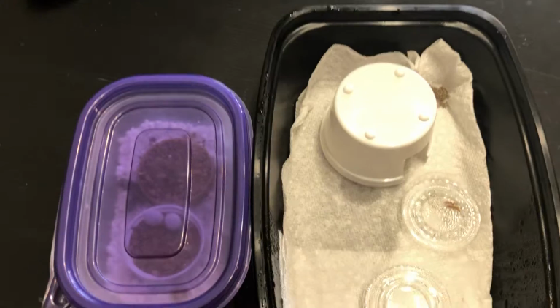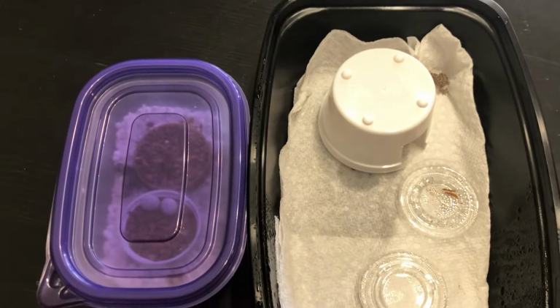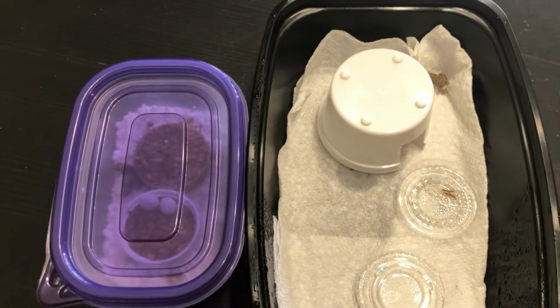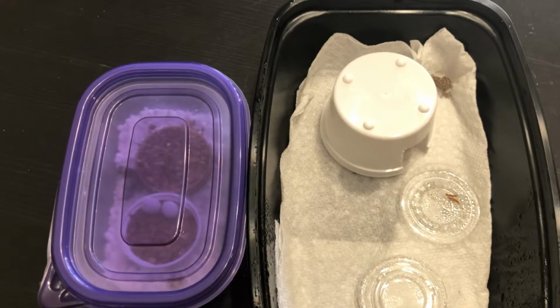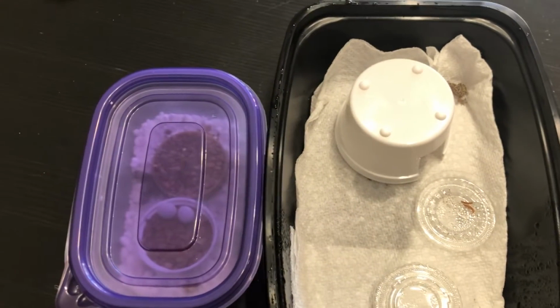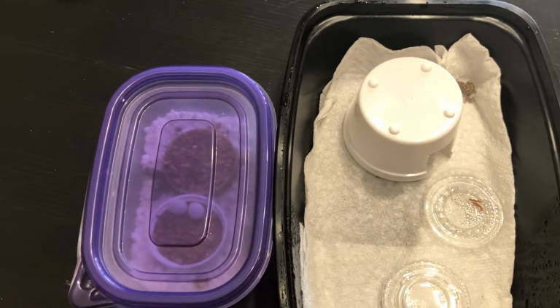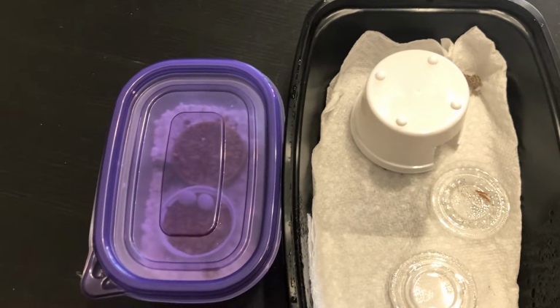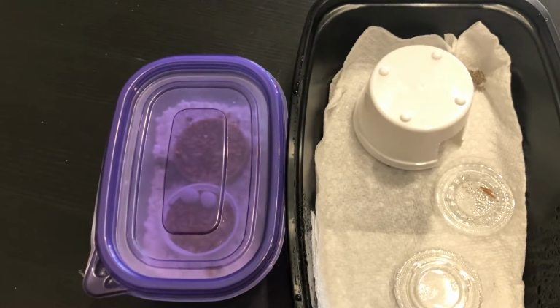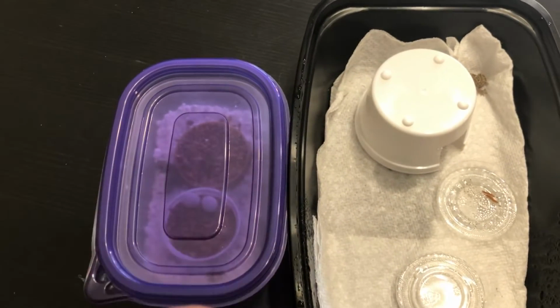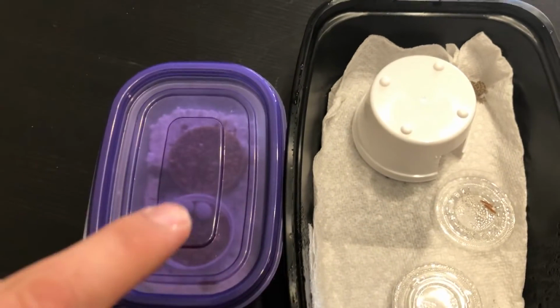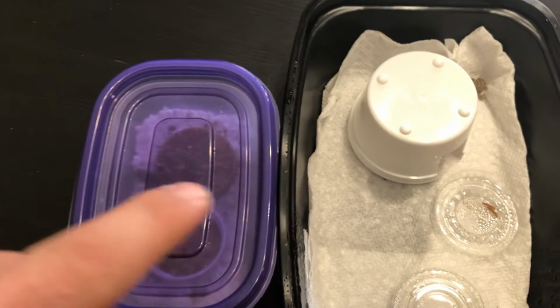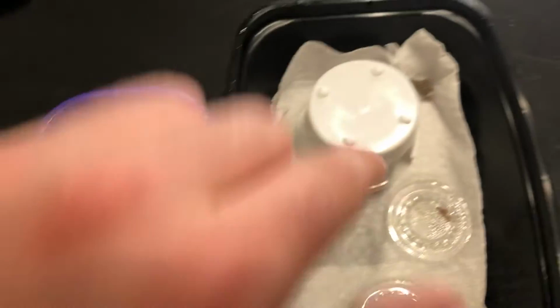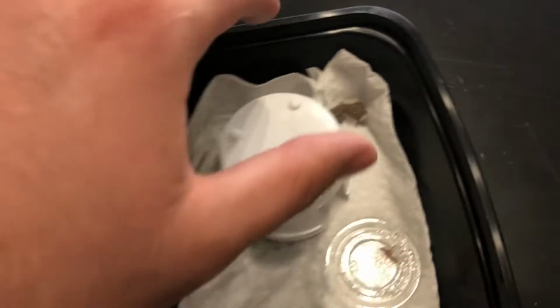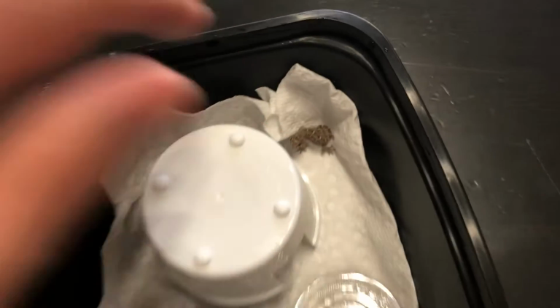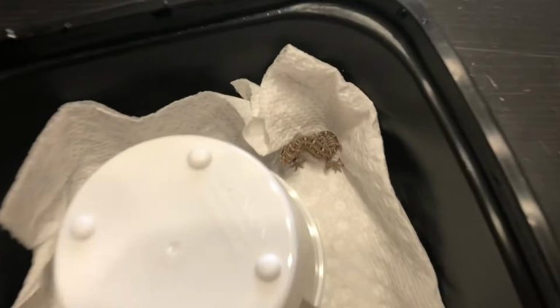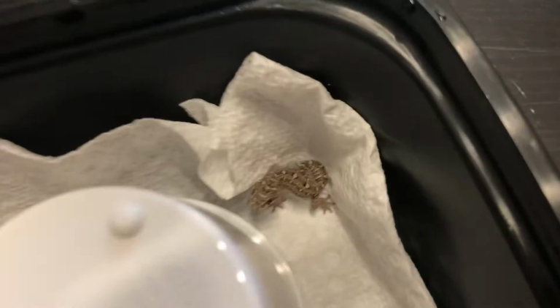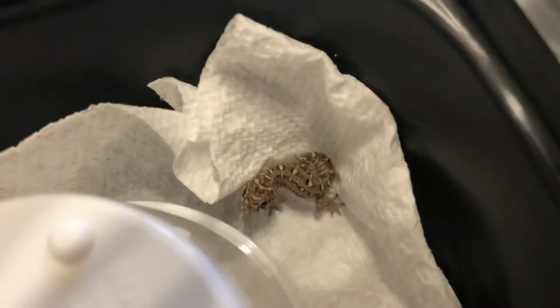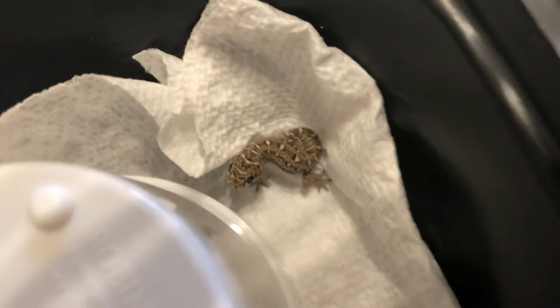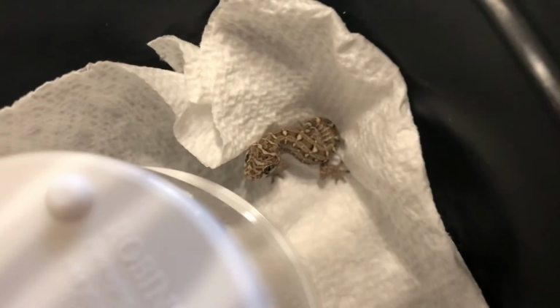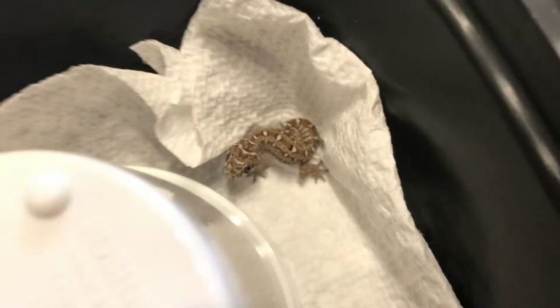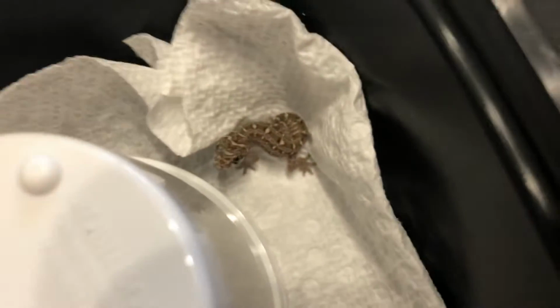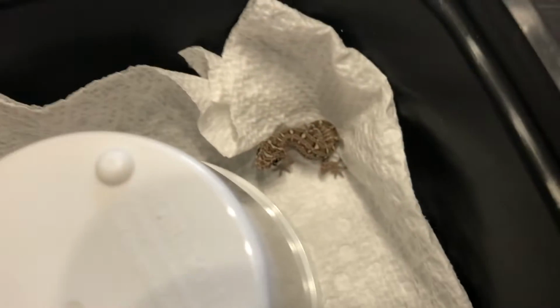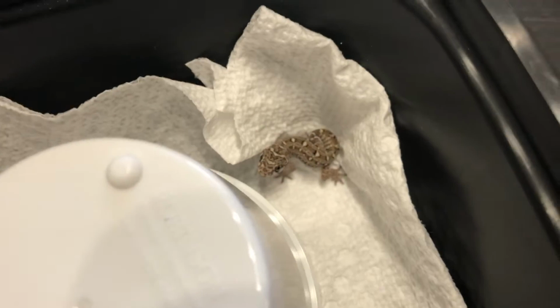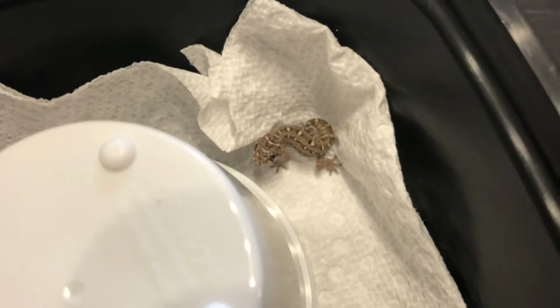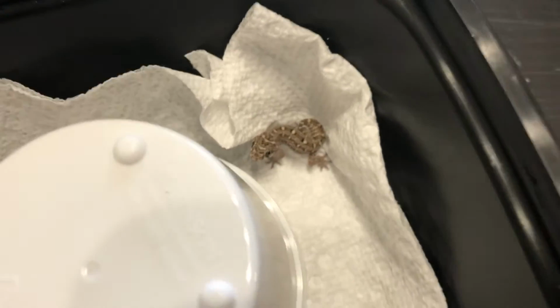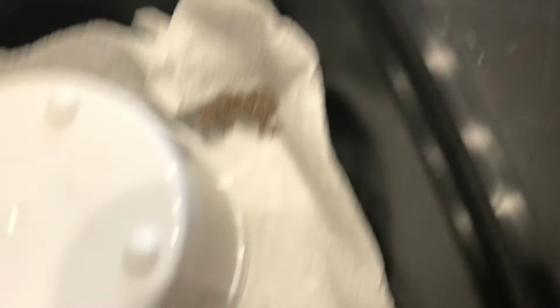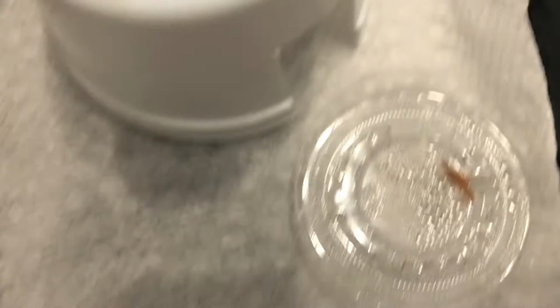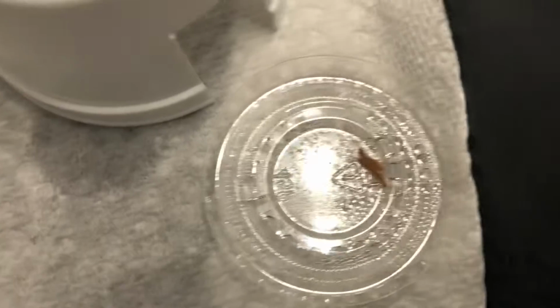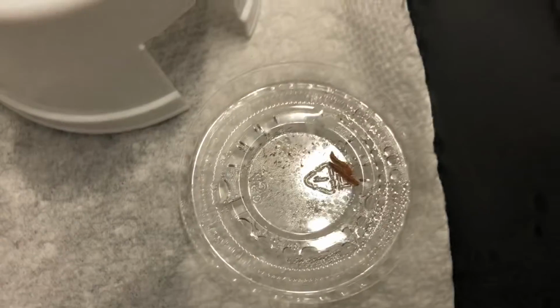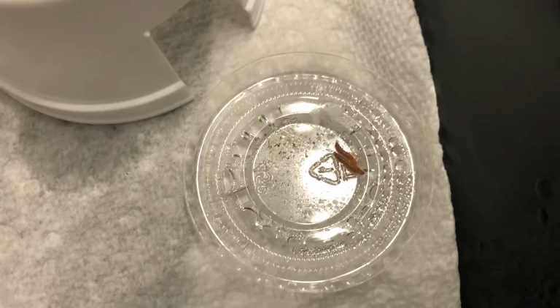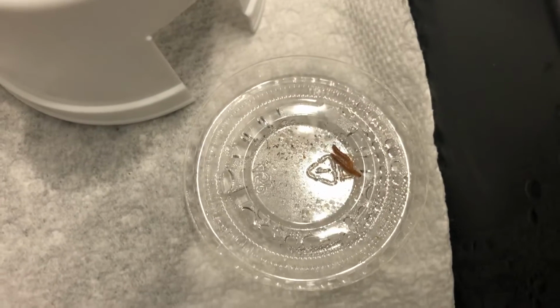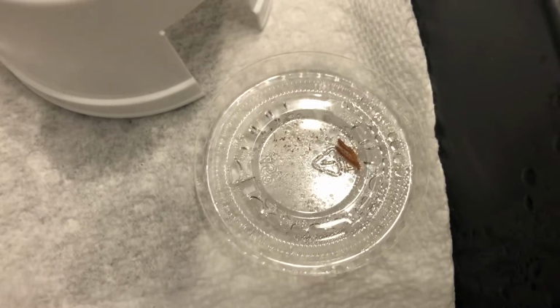What is up, YouTube? It is Doug with the Rise Ranch here, and today I have an exciting video. Right here is my first baby viper gecko that I've hatched out, and they are eating these teeny tiny mealworms.